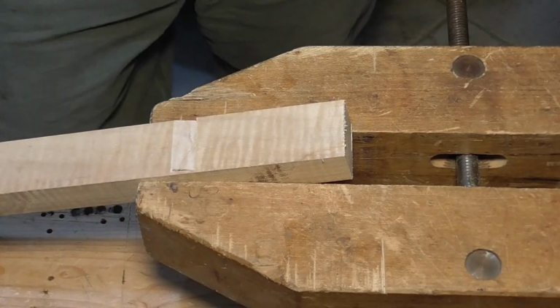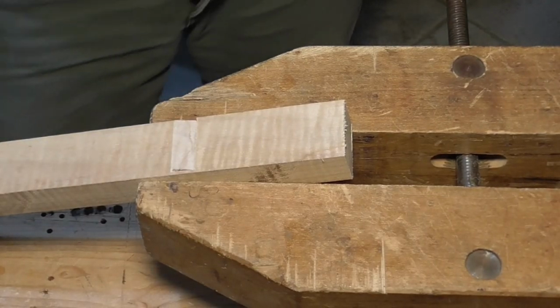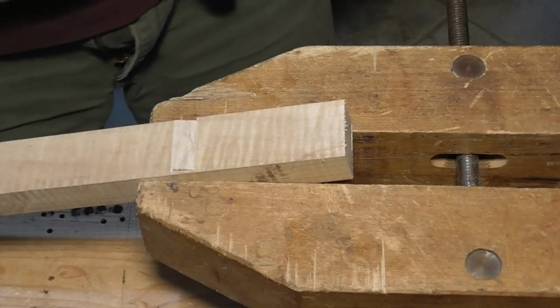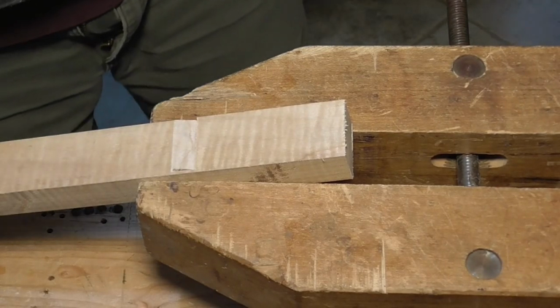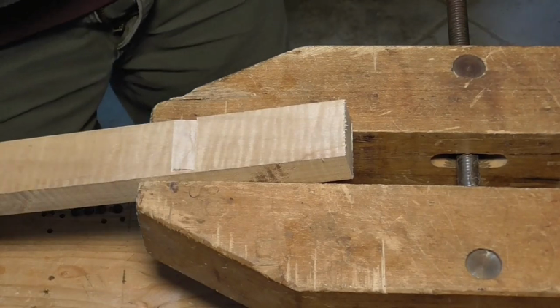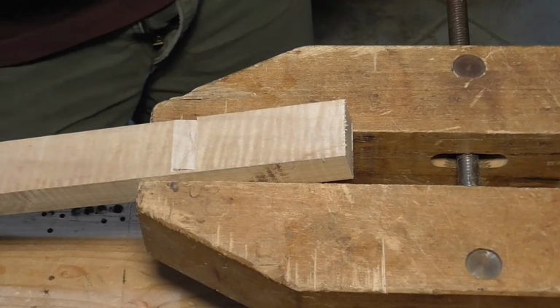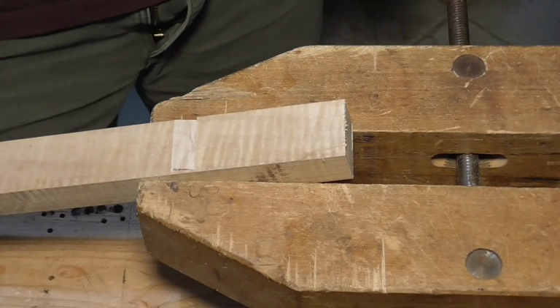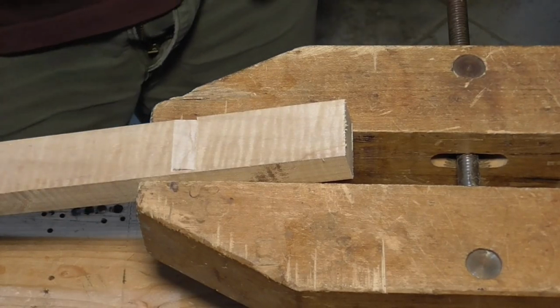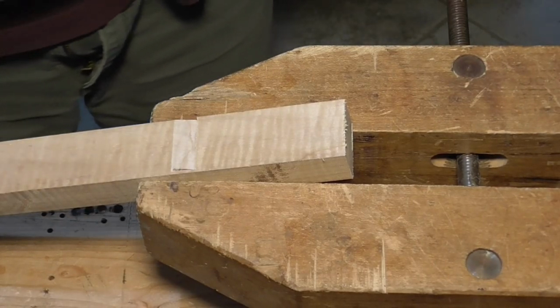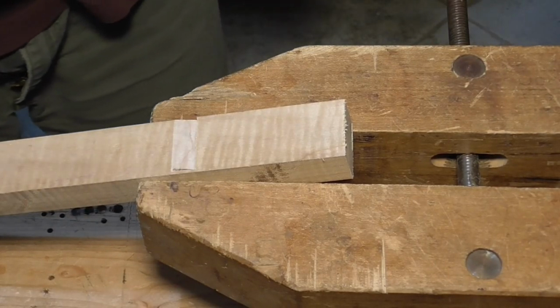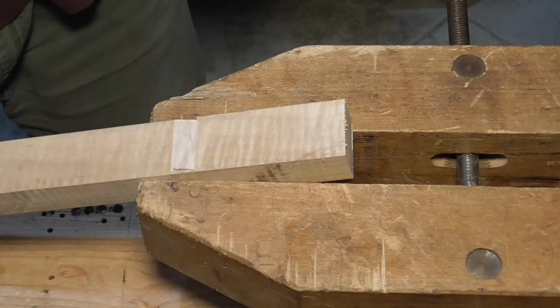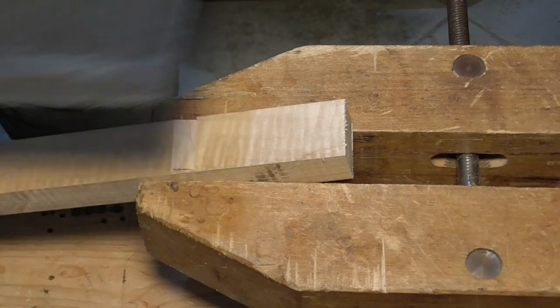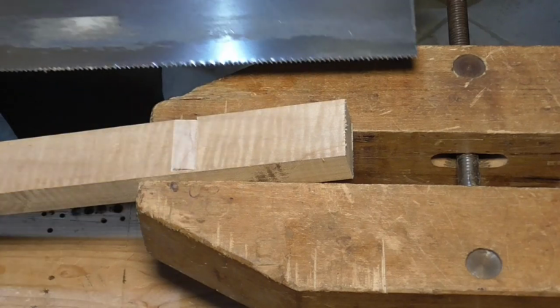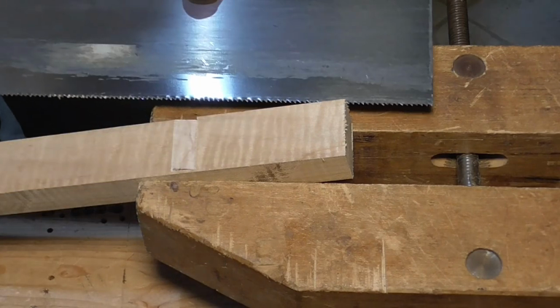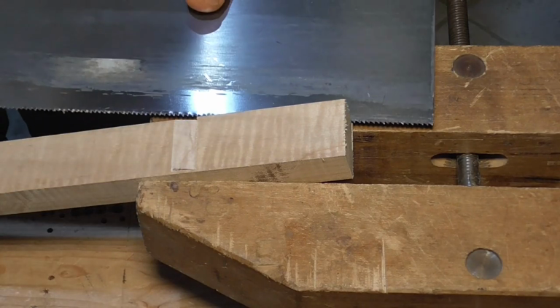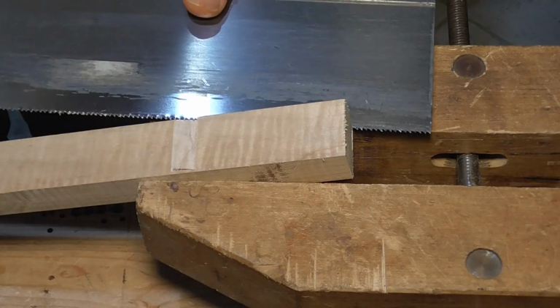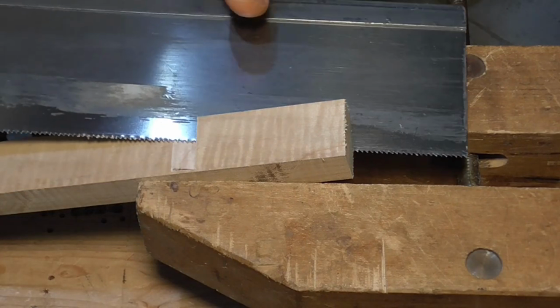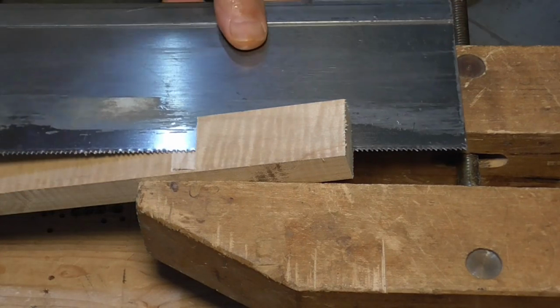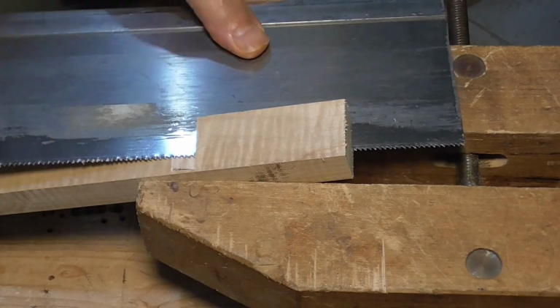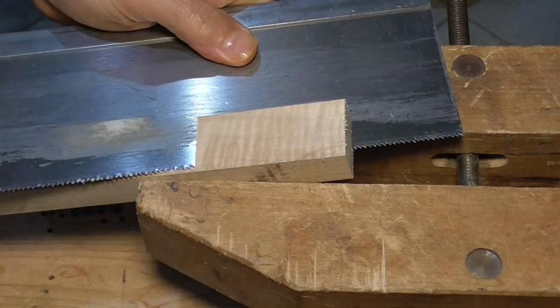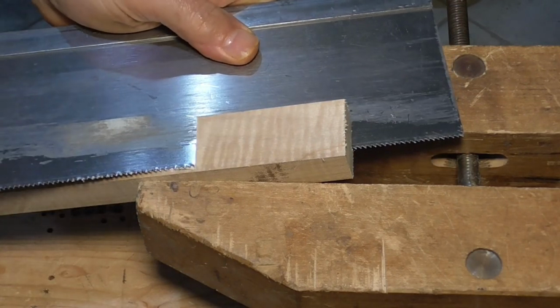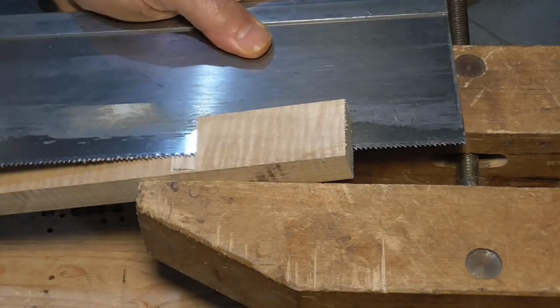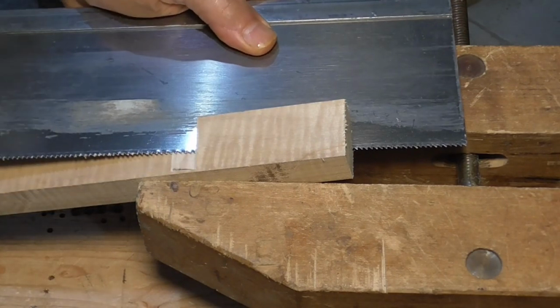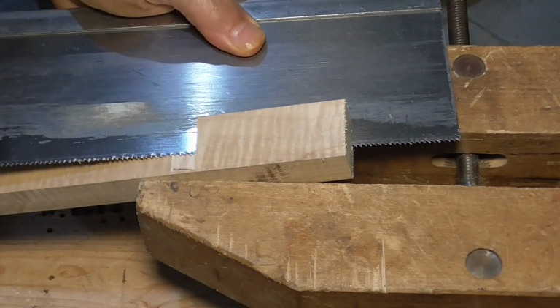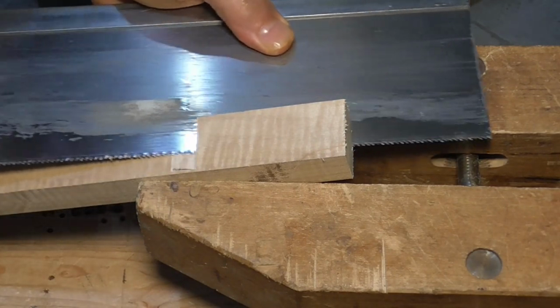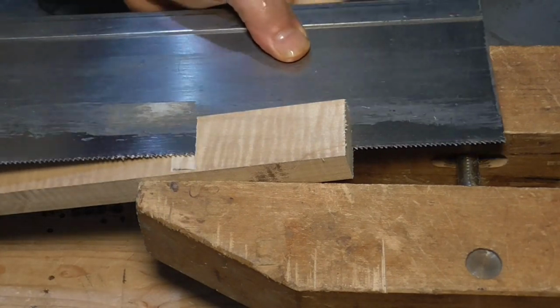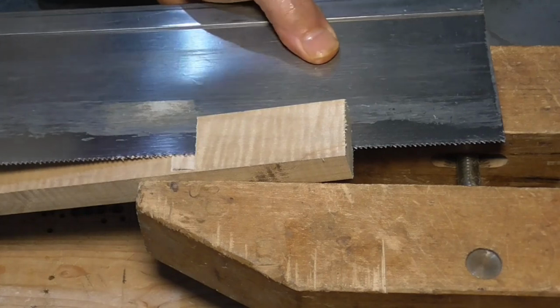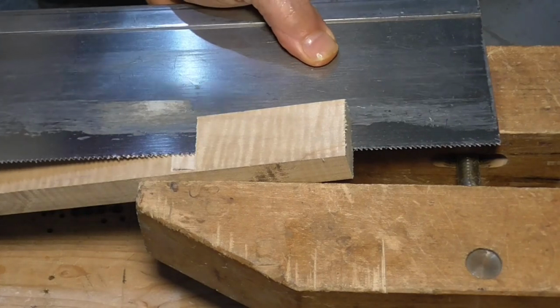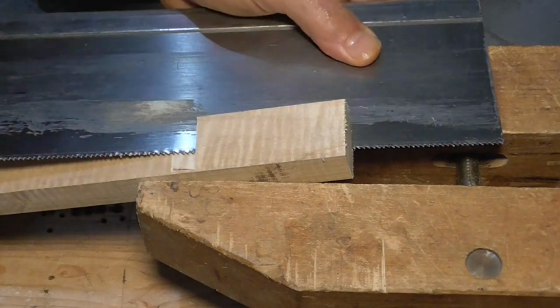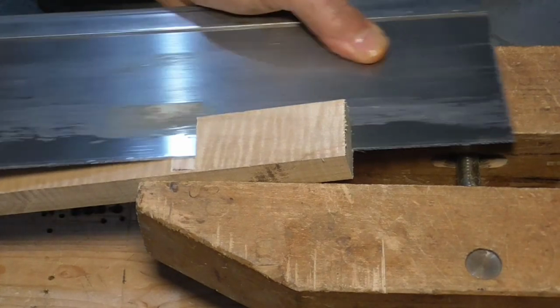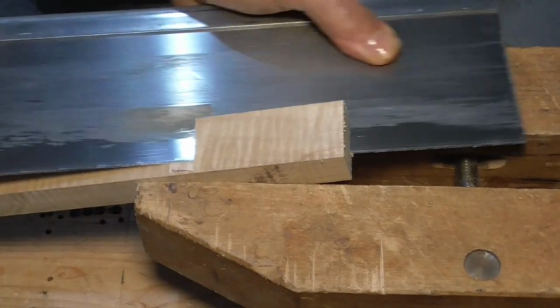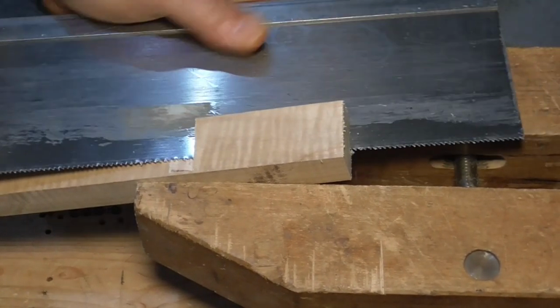I'm still working on the scrub planes. I've got one more wedge to do. Let's see if I can film everything from start to finish and get this wedge completed.